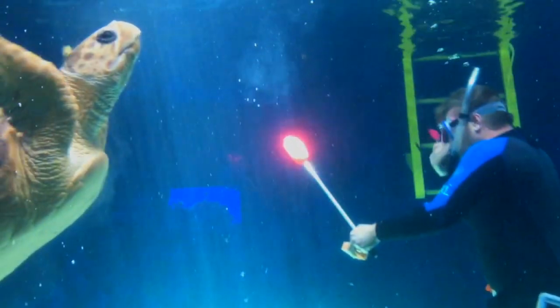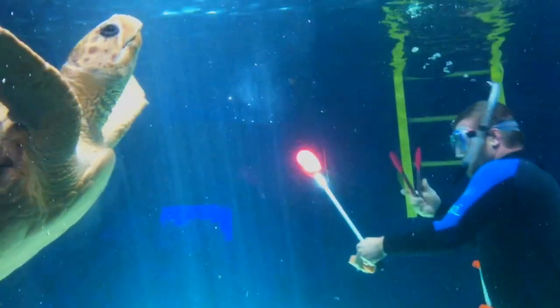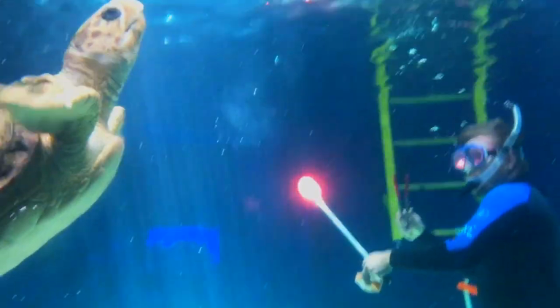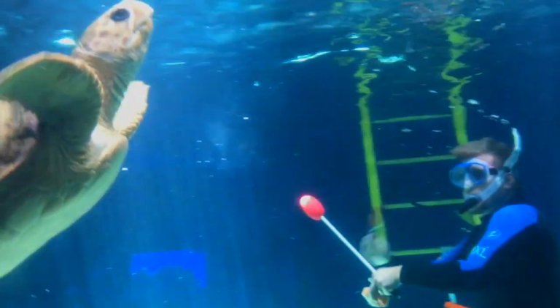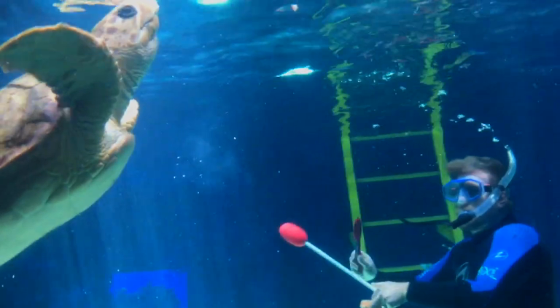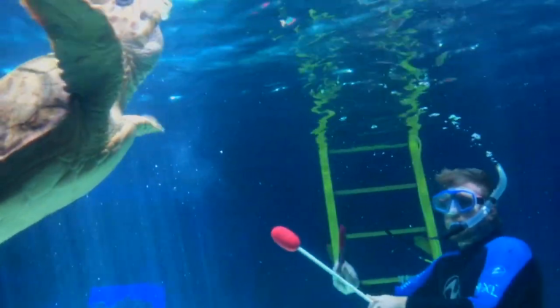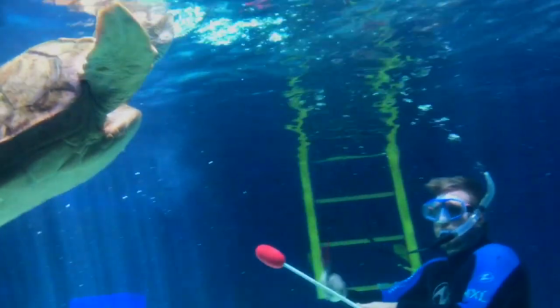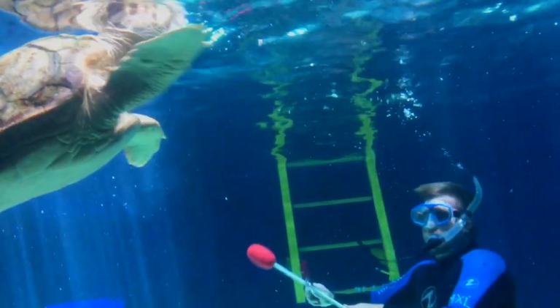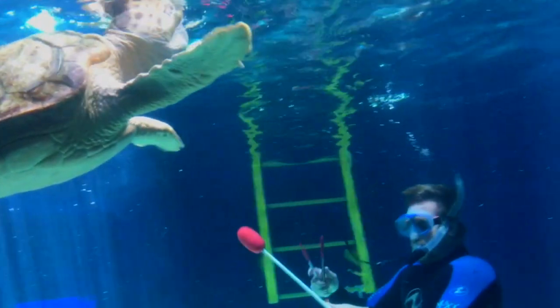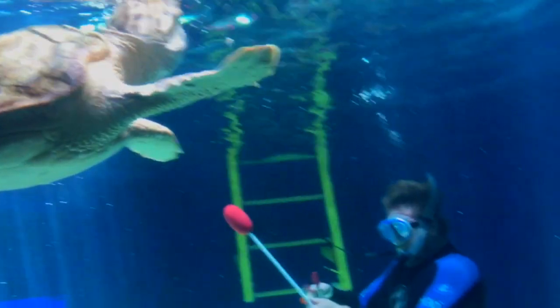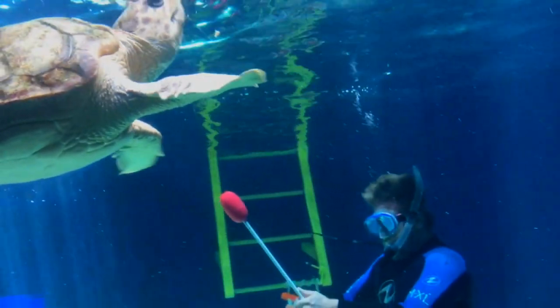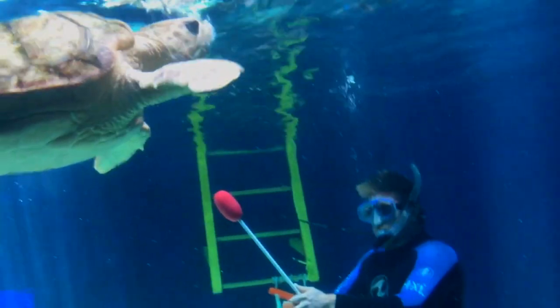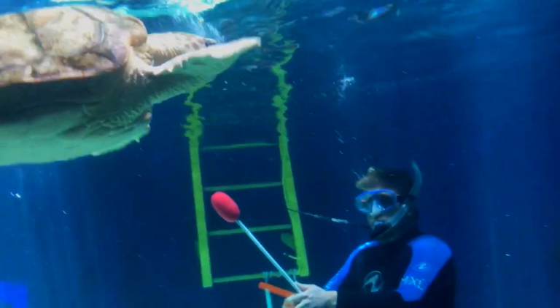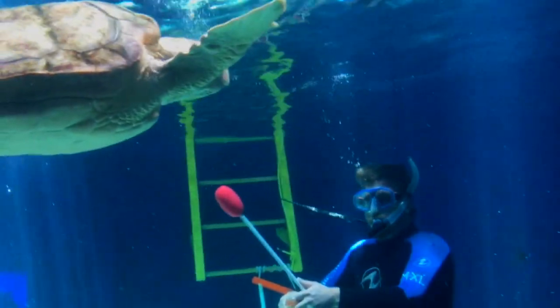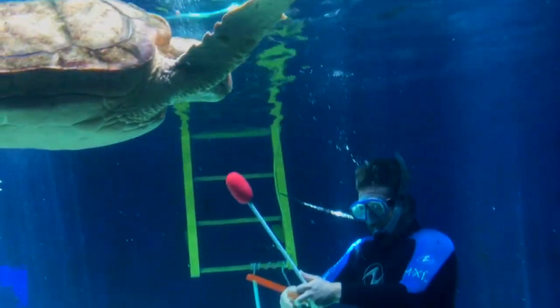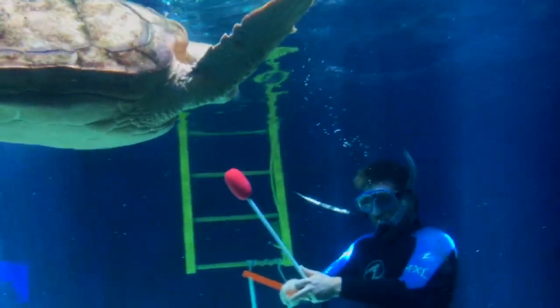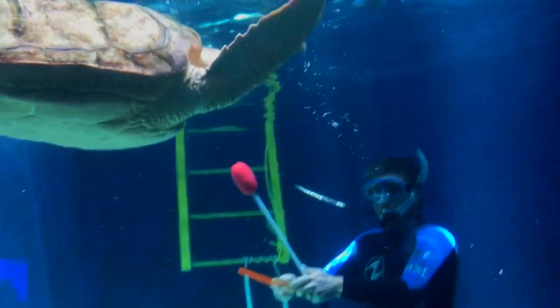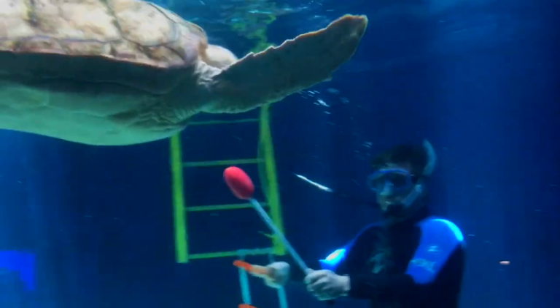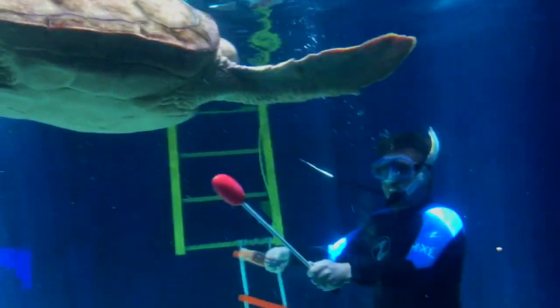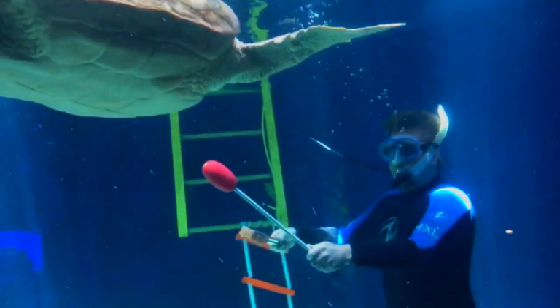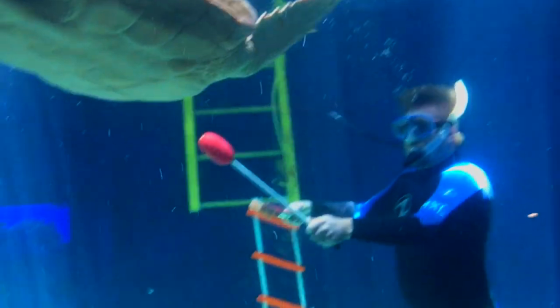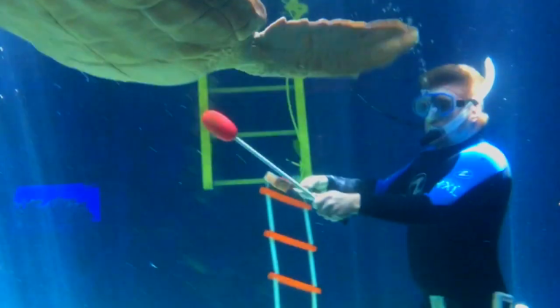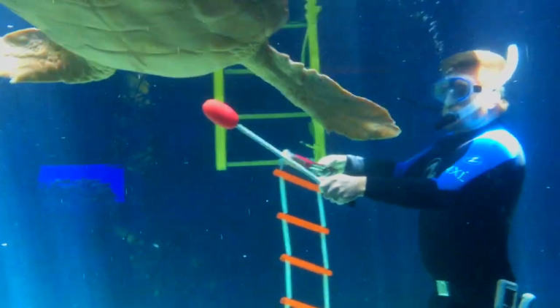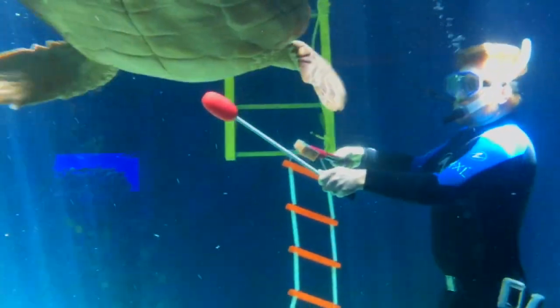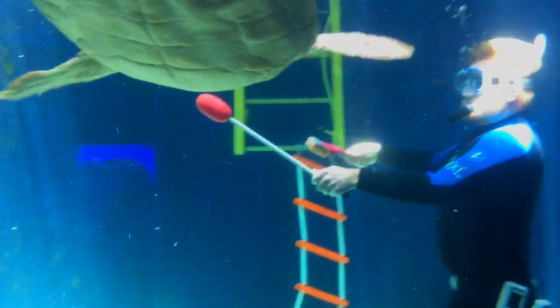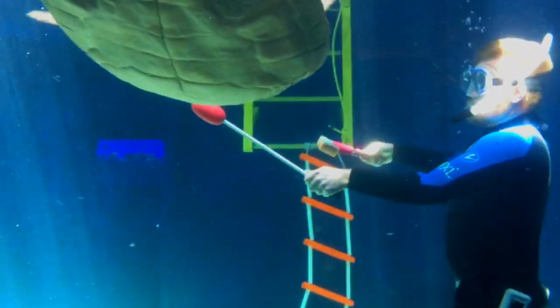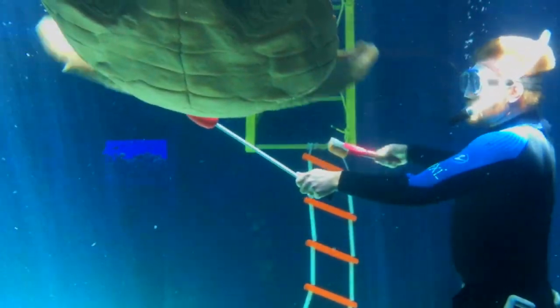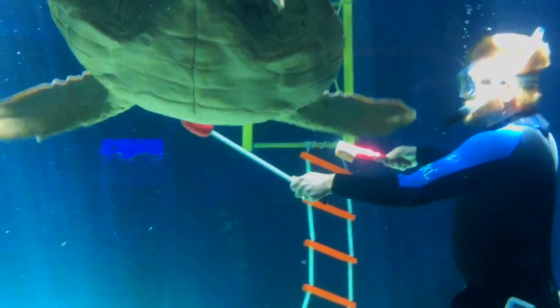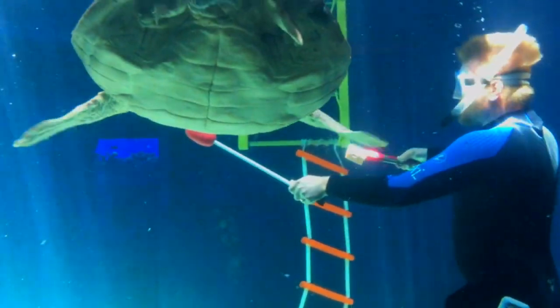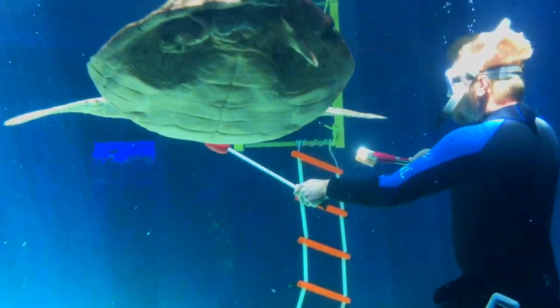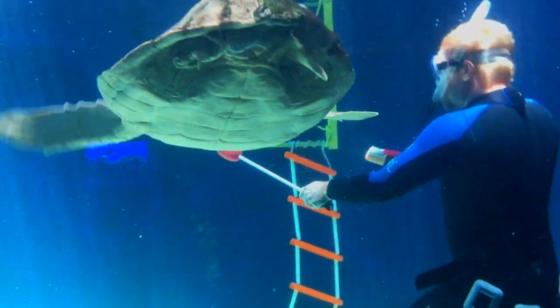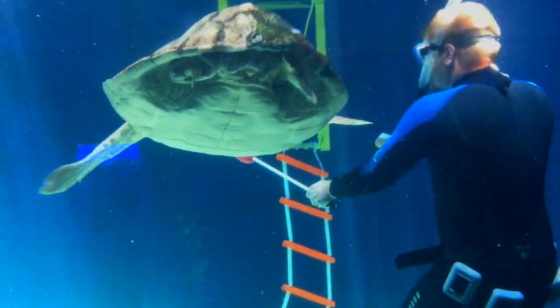She will target very eagerly for that salmon, so it's actually really fun to feed her that and see that behavior with her.